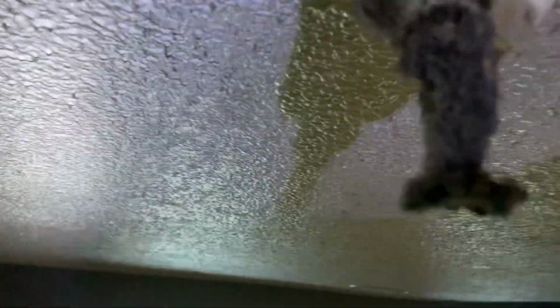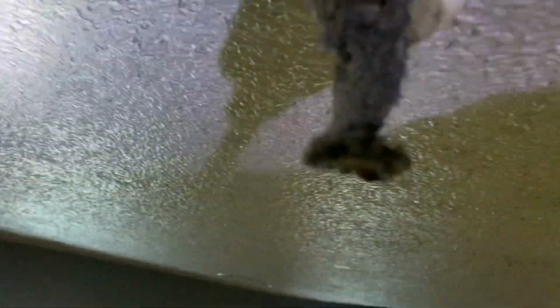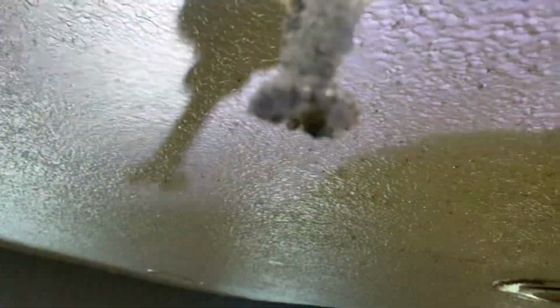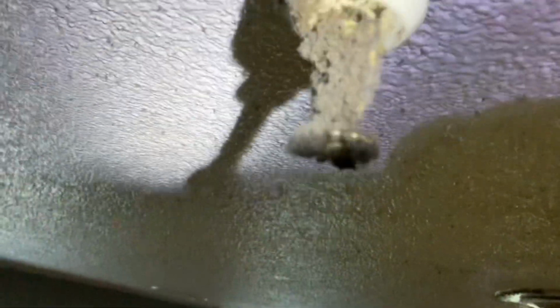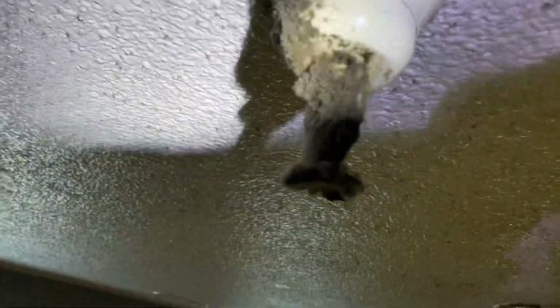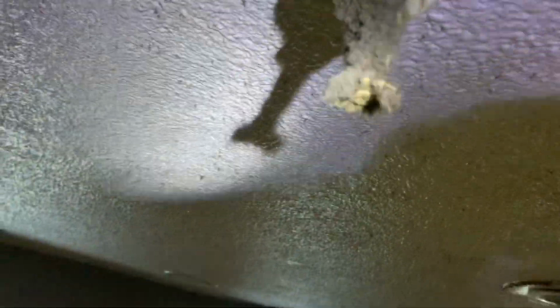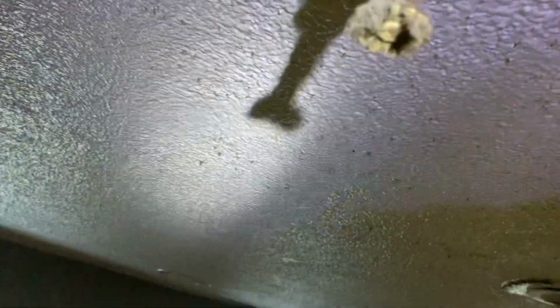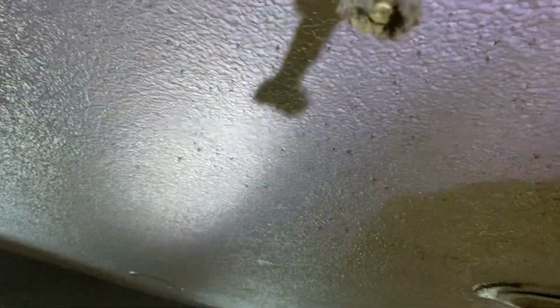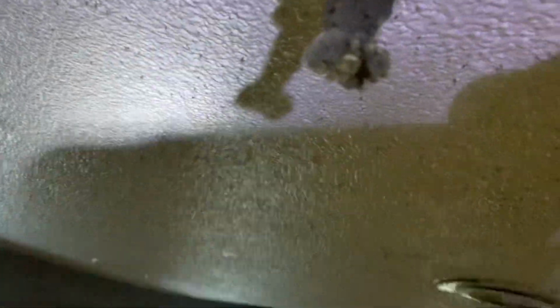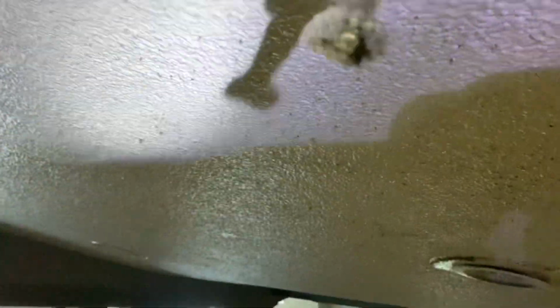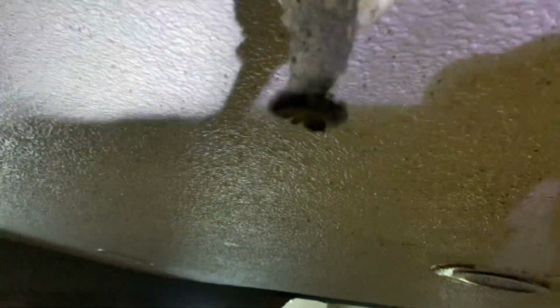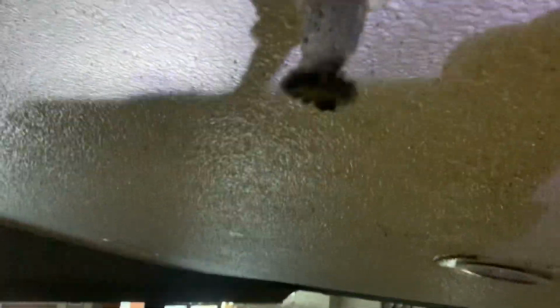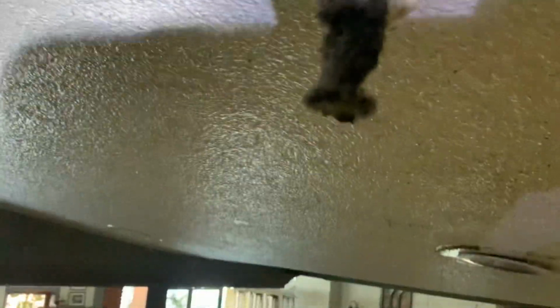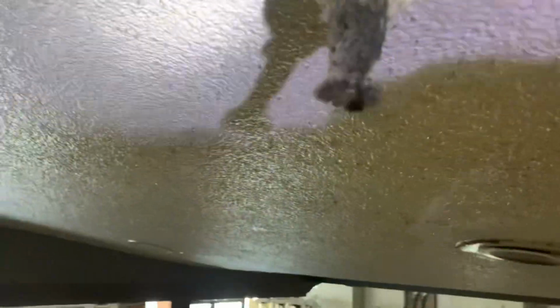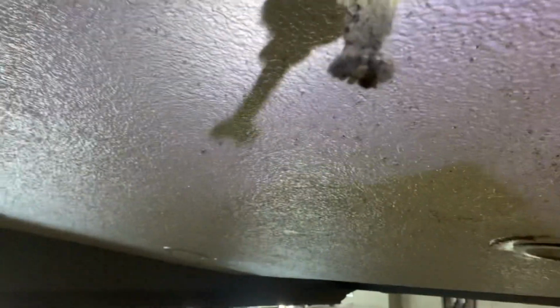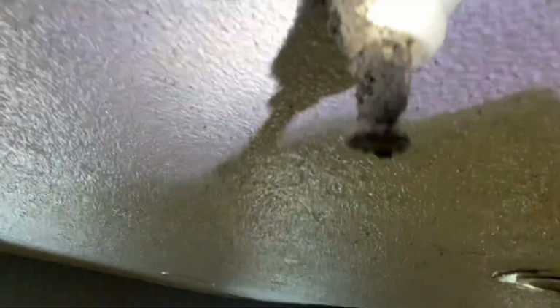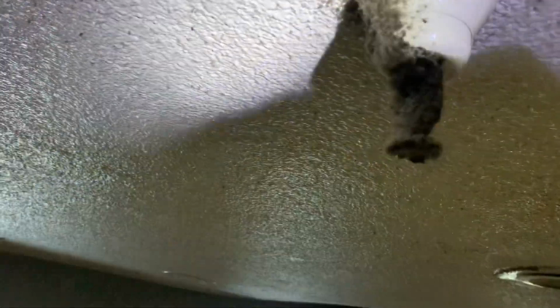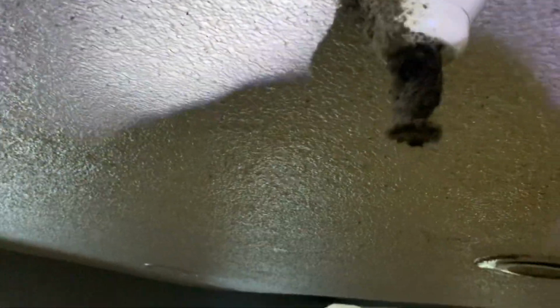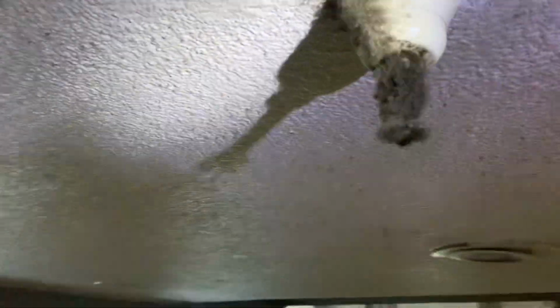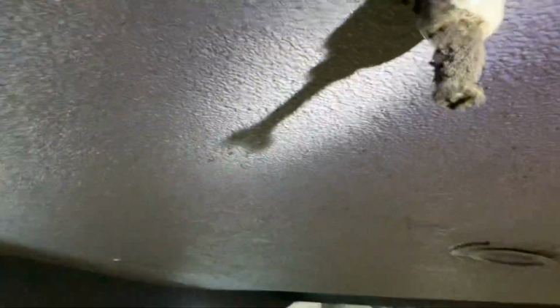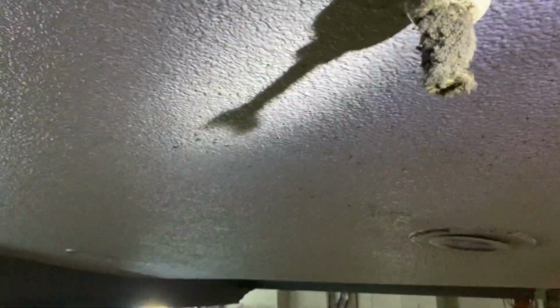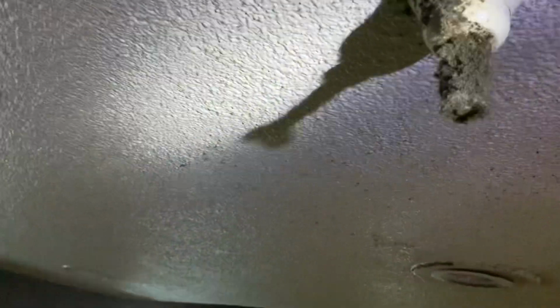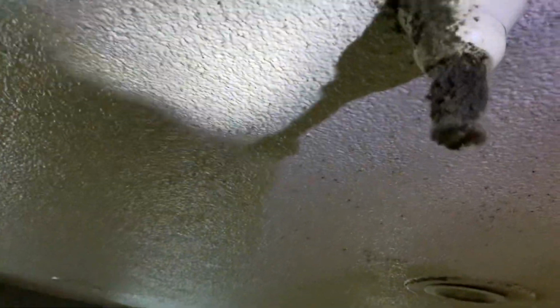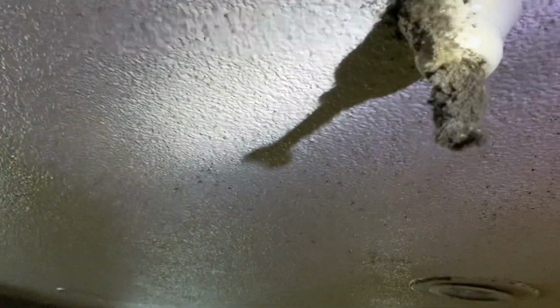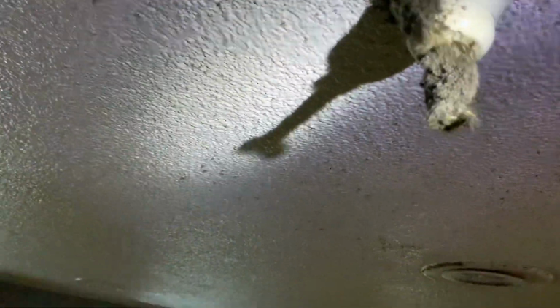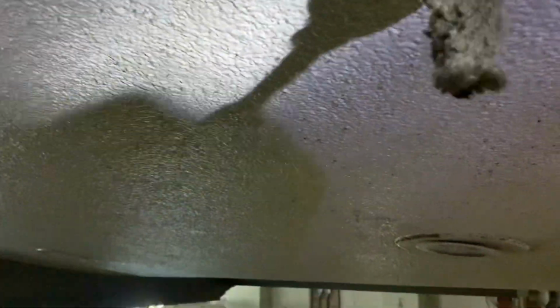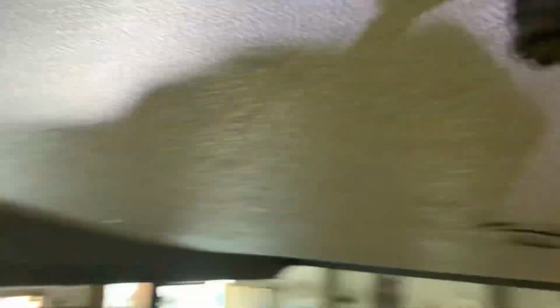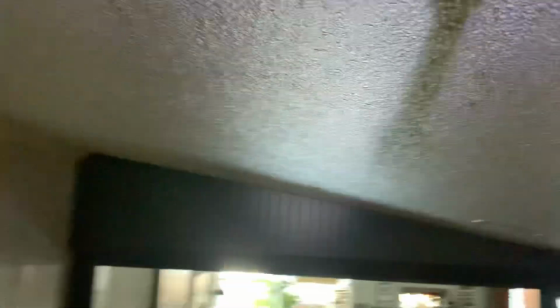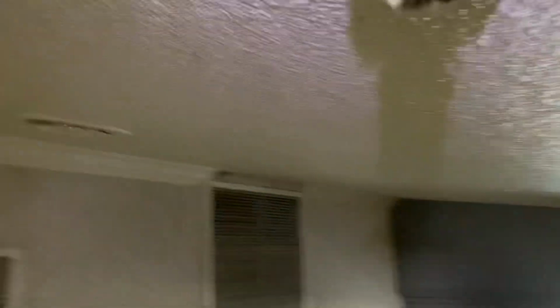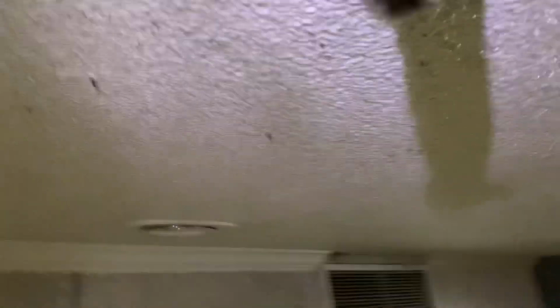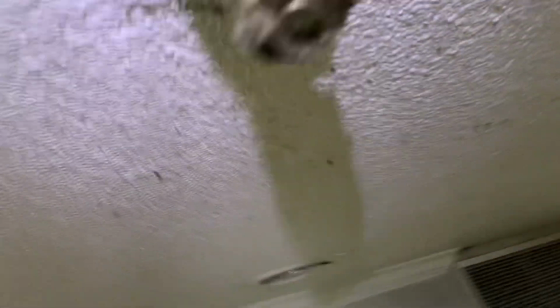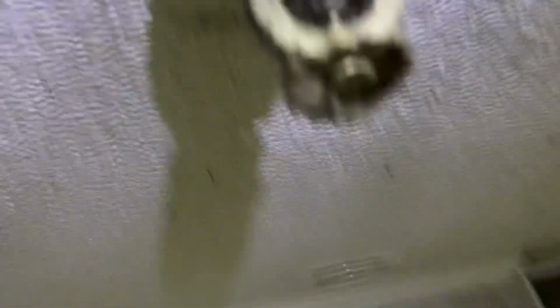Look at that. I don't know if that would even go off — there's so much dust. The camera can't even pick it up. That's what they call a loaded fire sprinkler head.